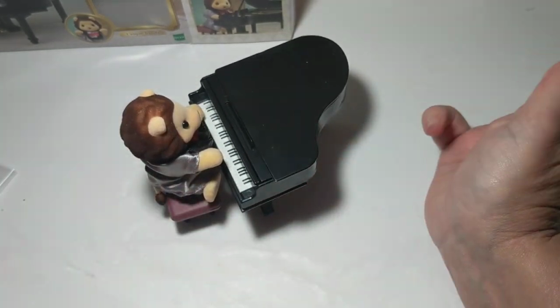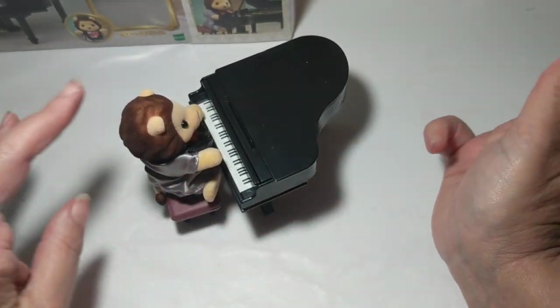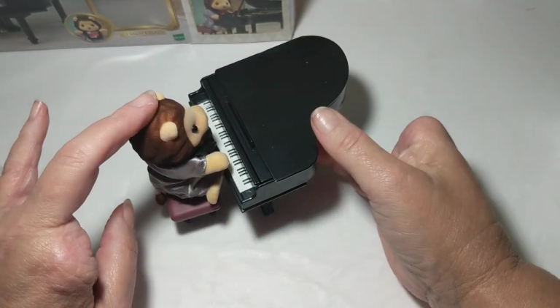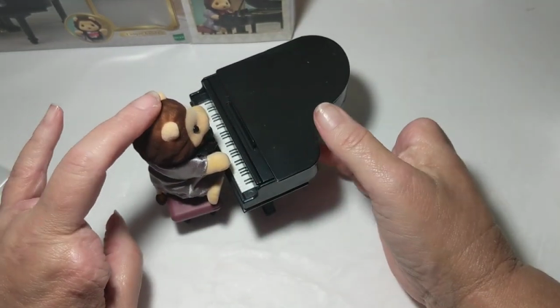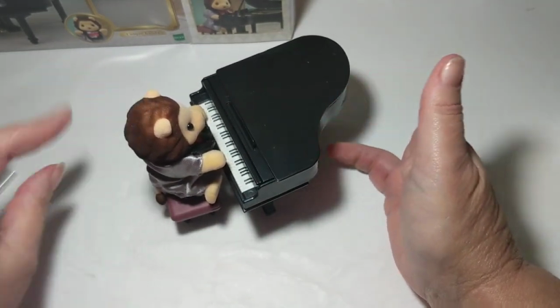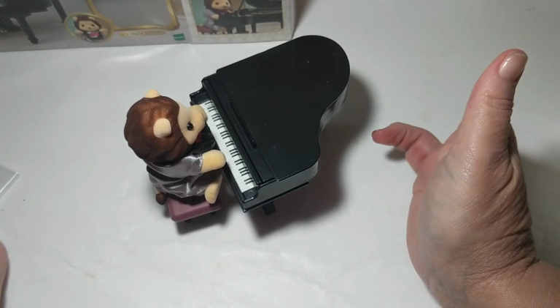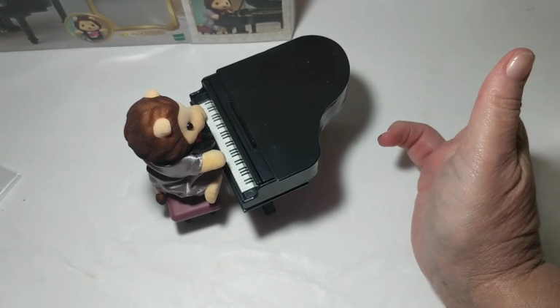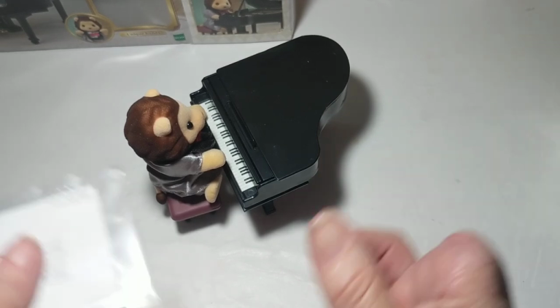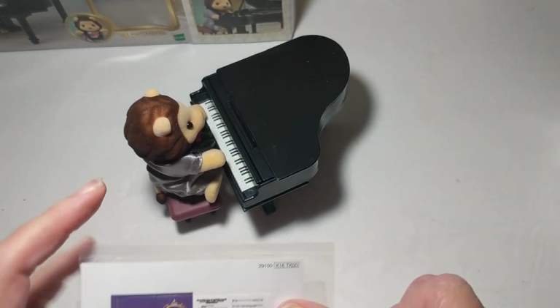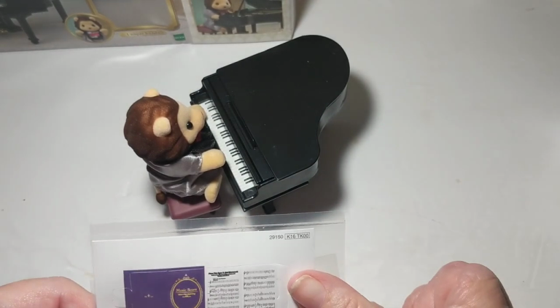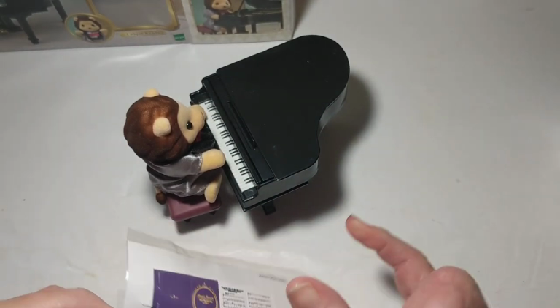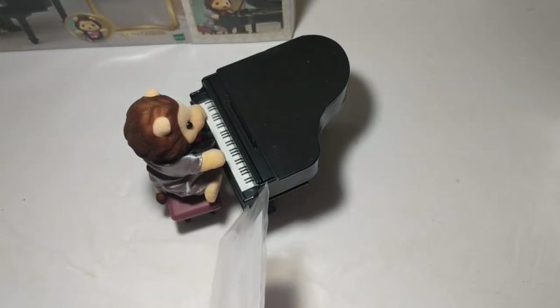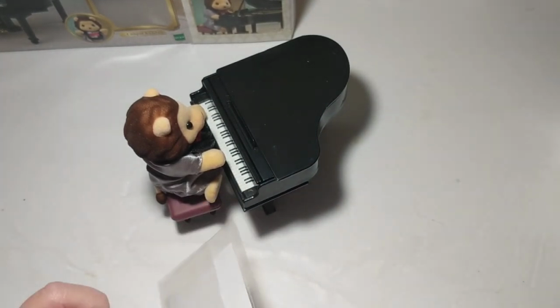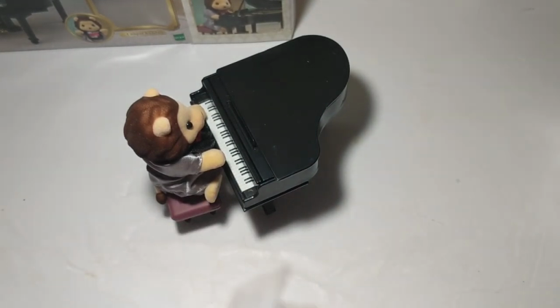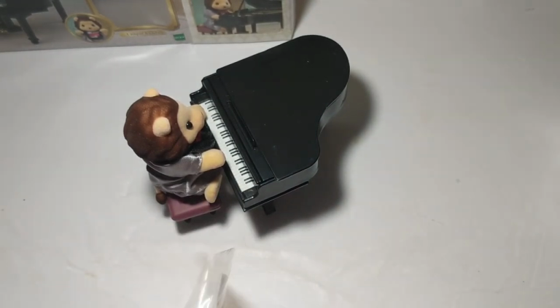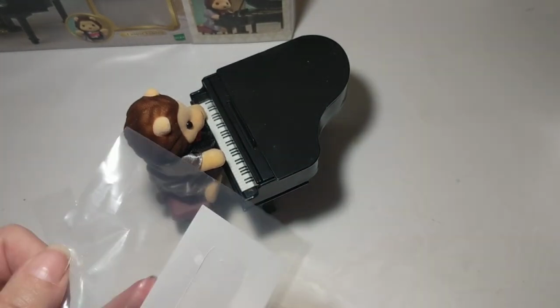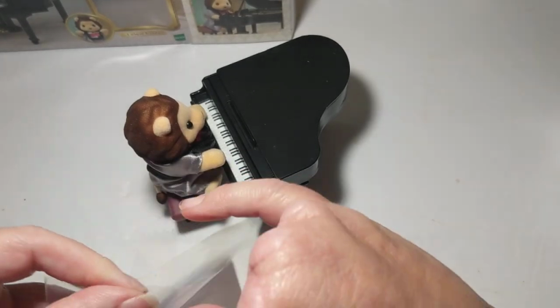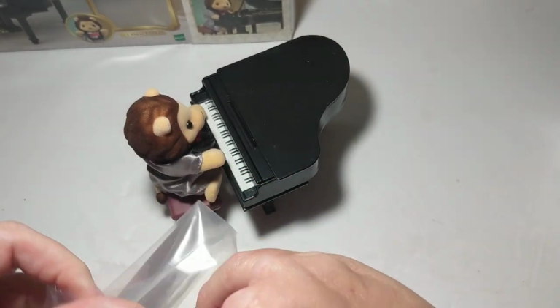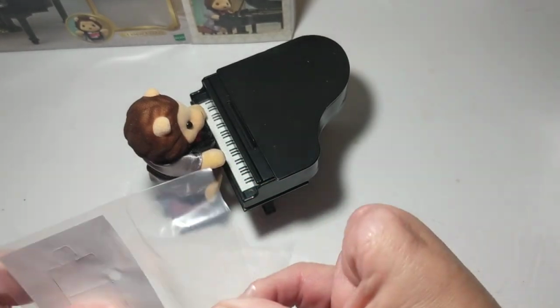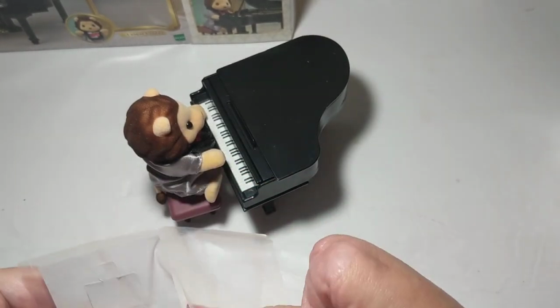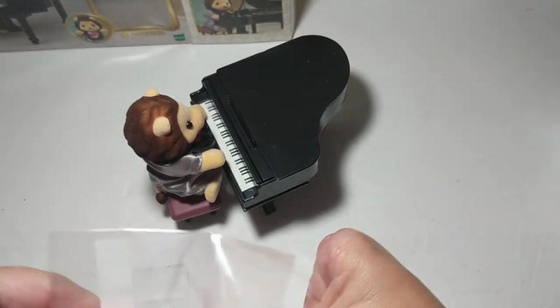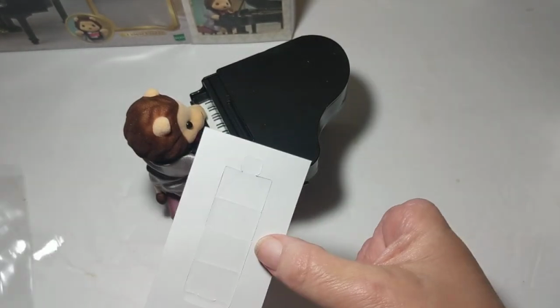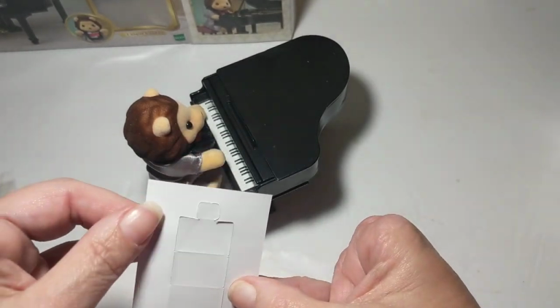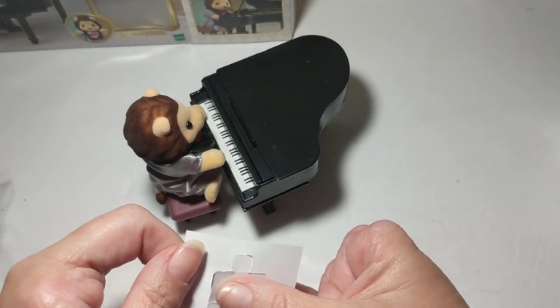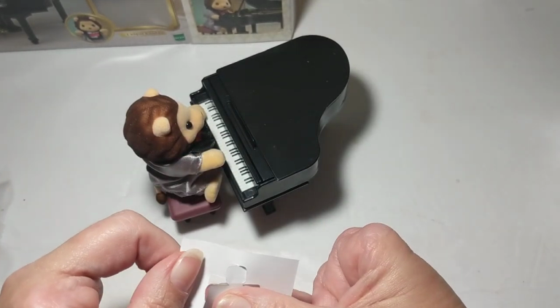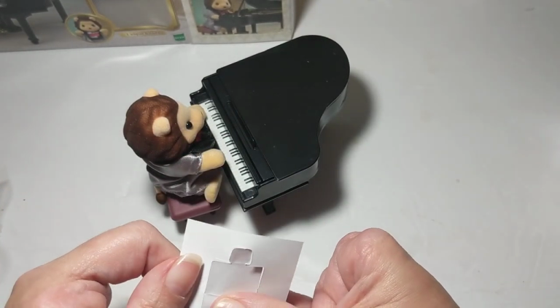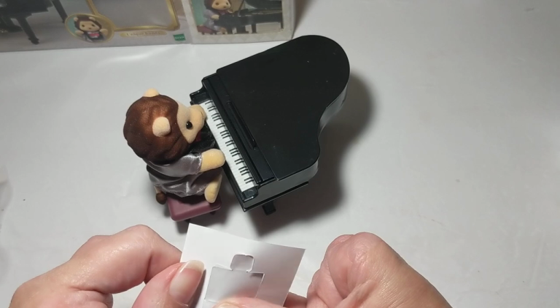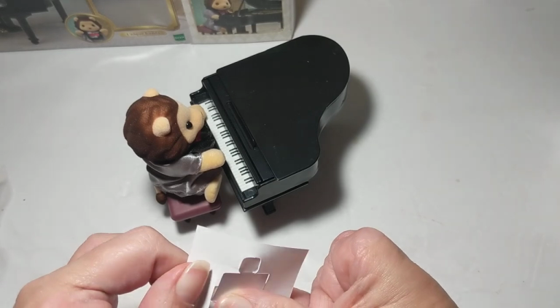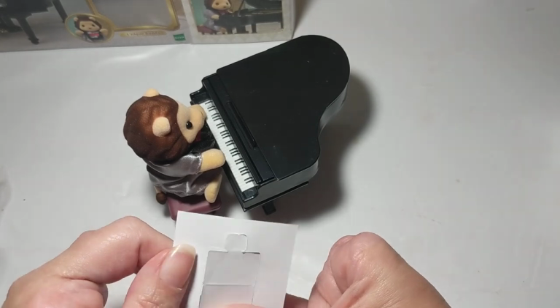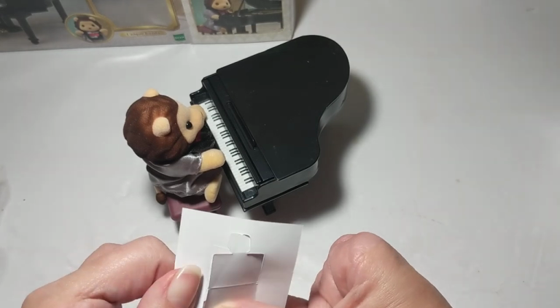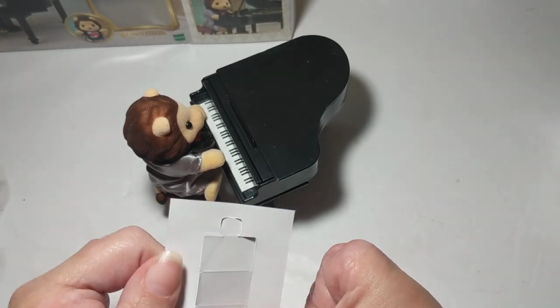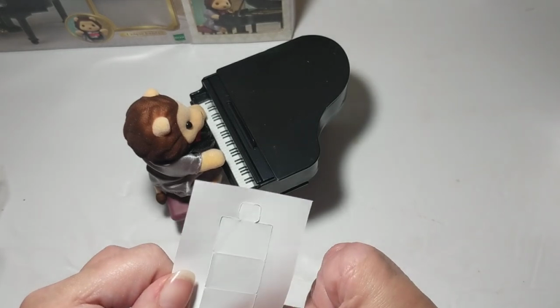There he is, ready to play in his big concert! Let's check out his little music book here — it's just thin, thin paper.